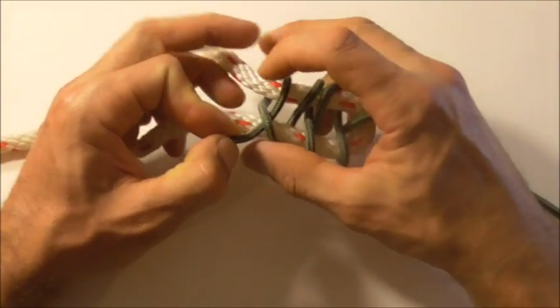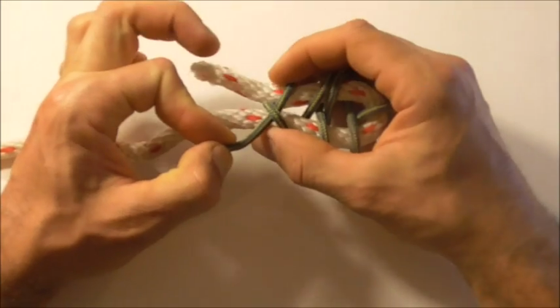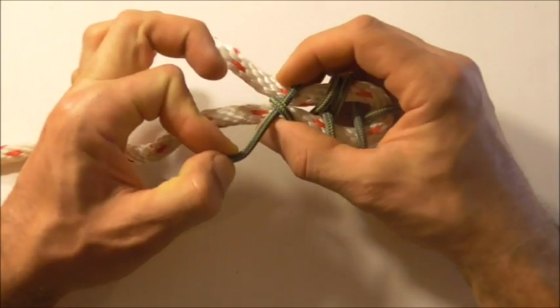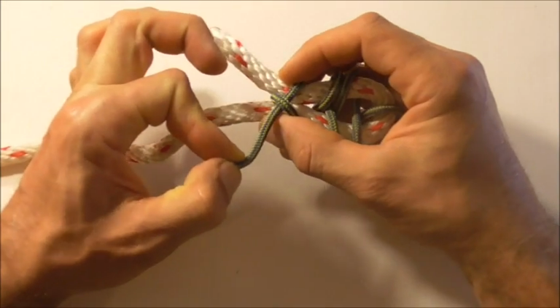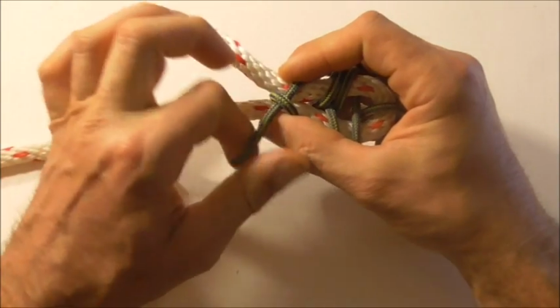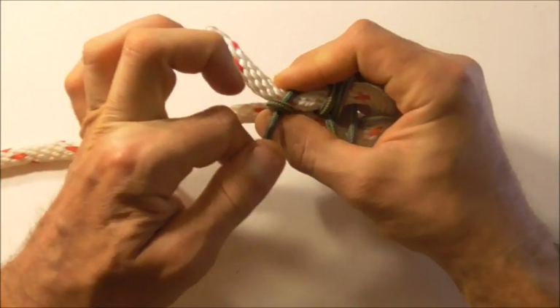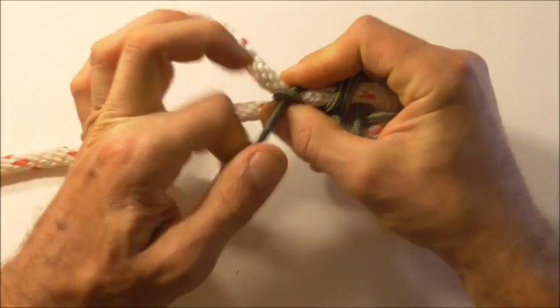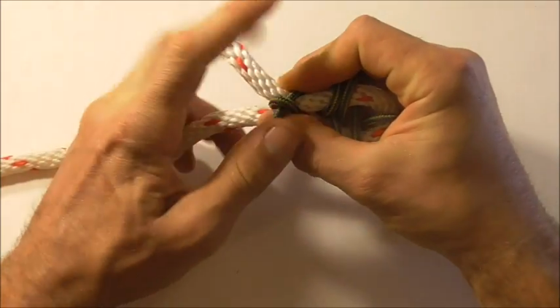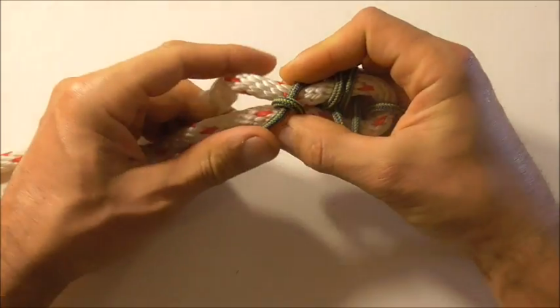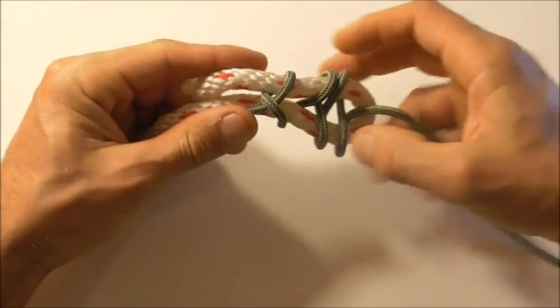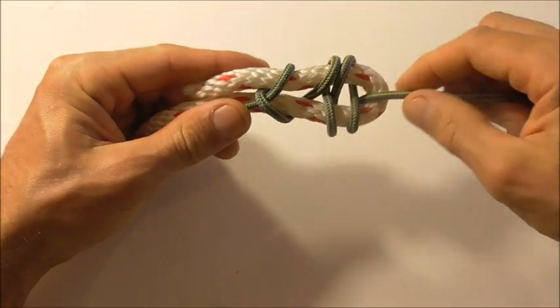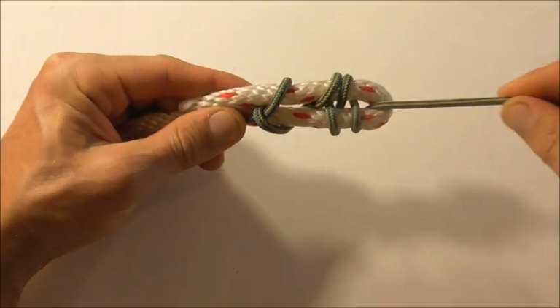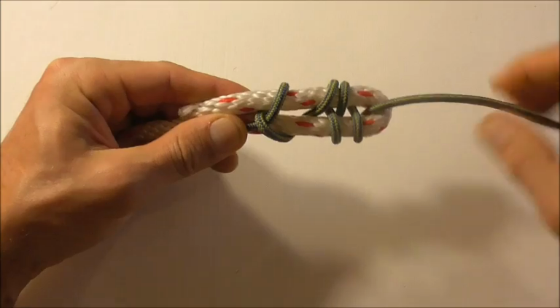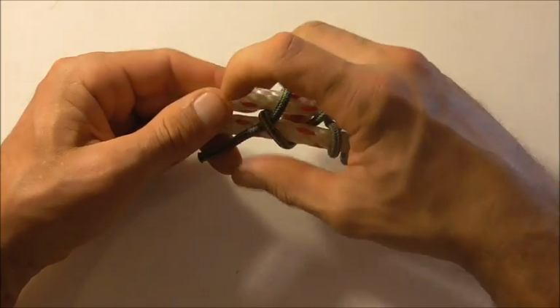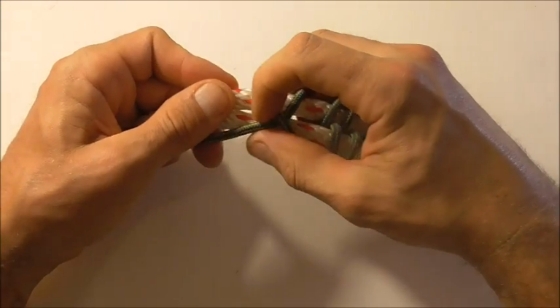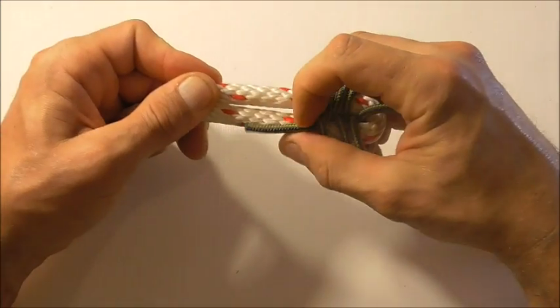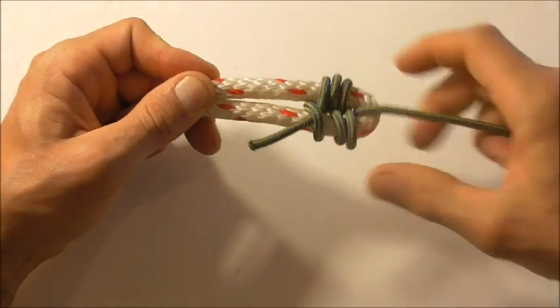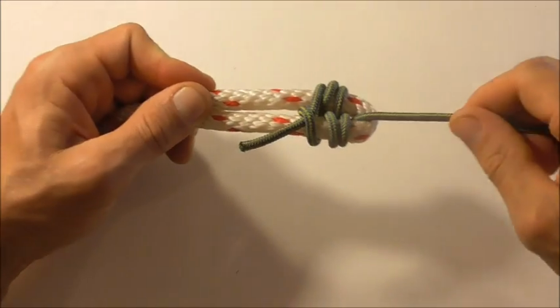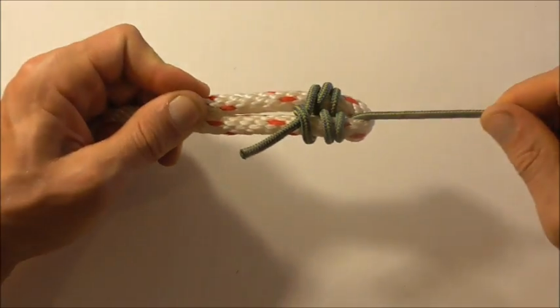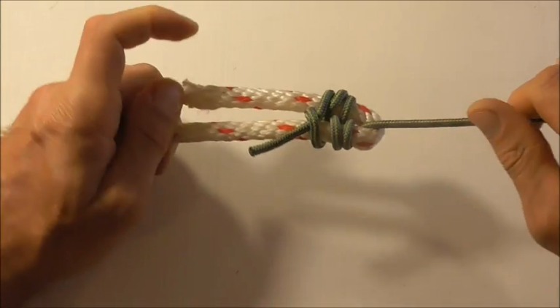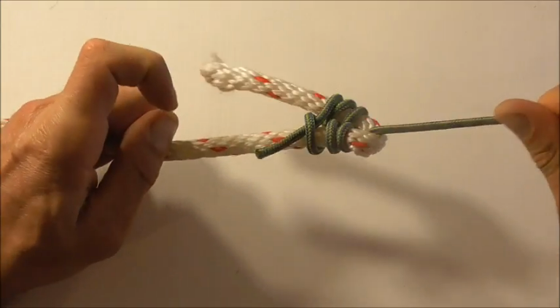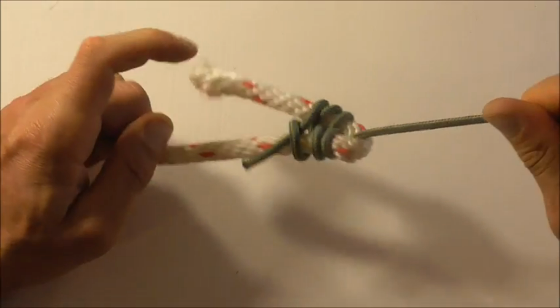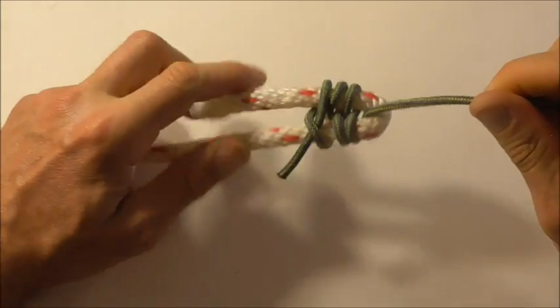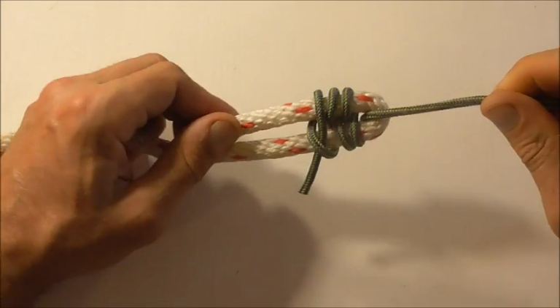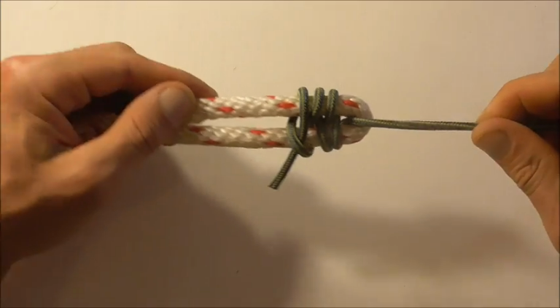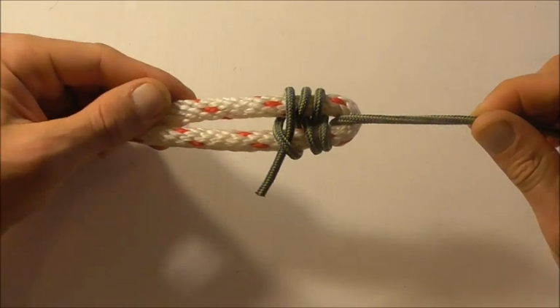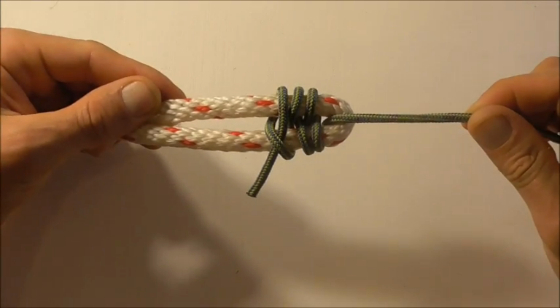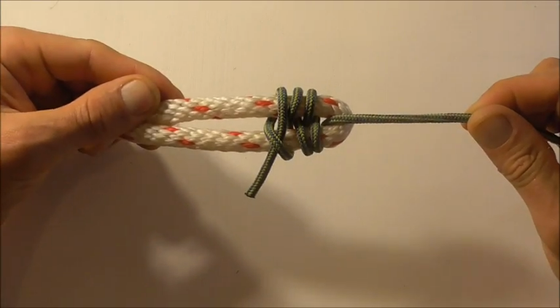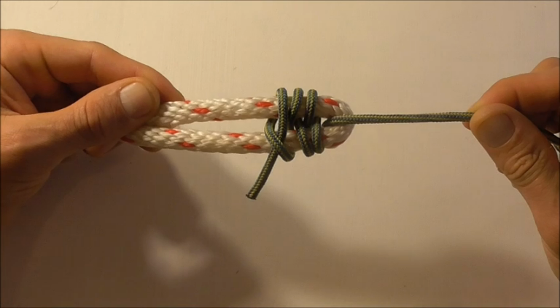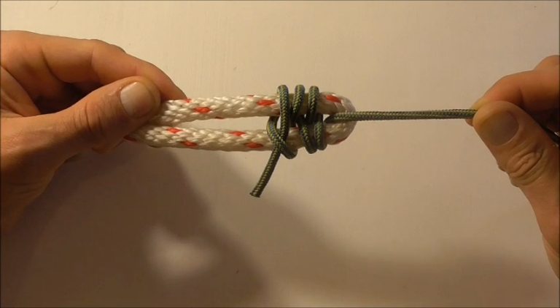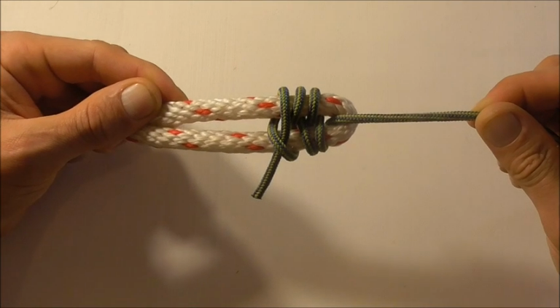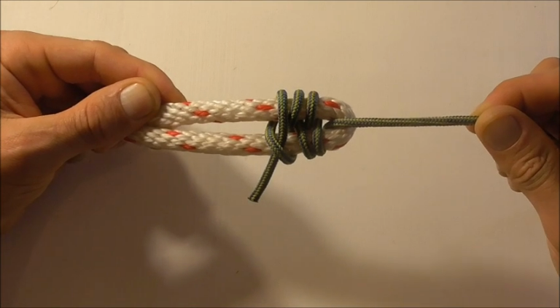Then we can just pull this whole thing tight. So there you have the racking bend.